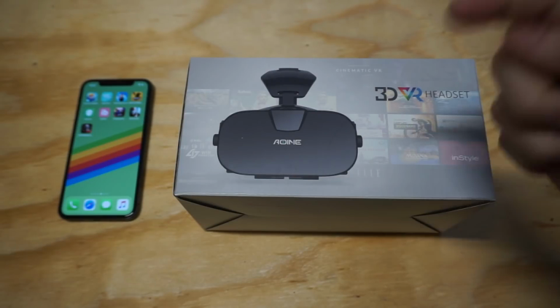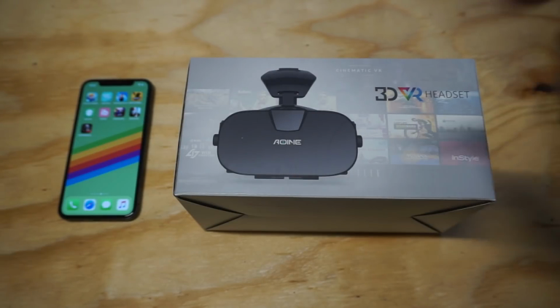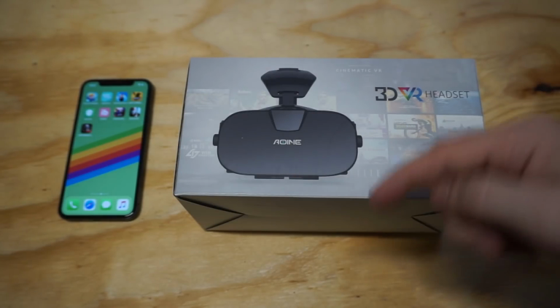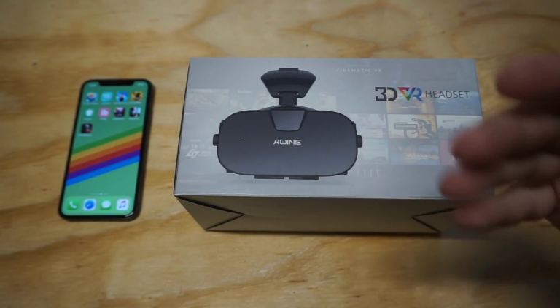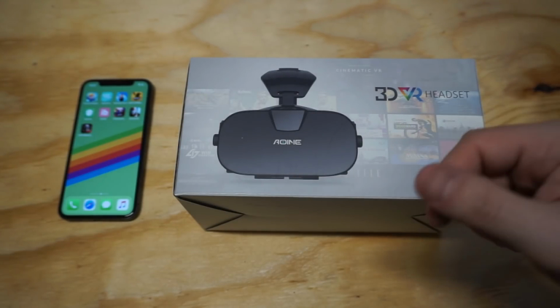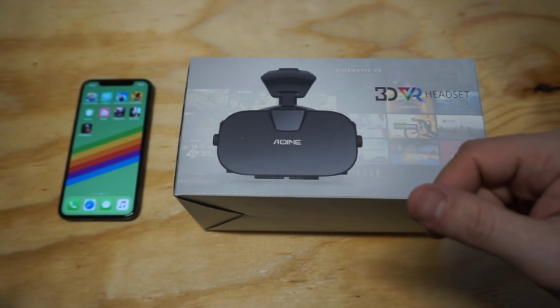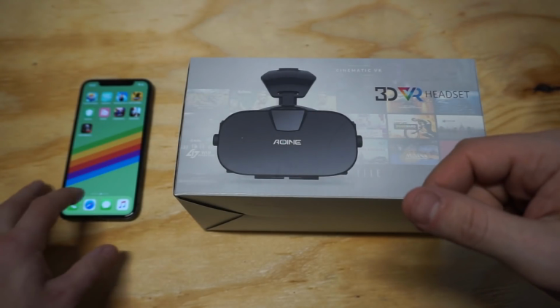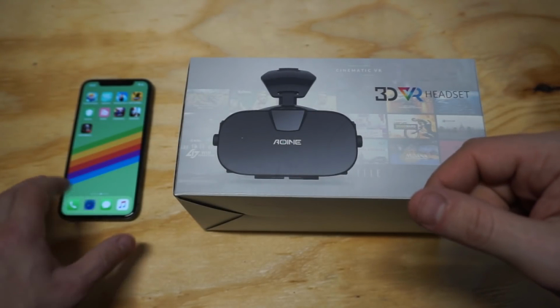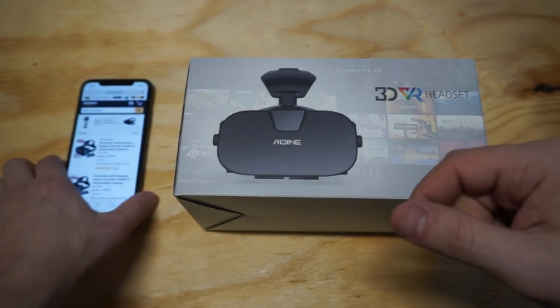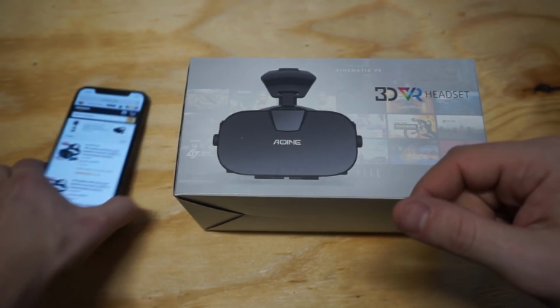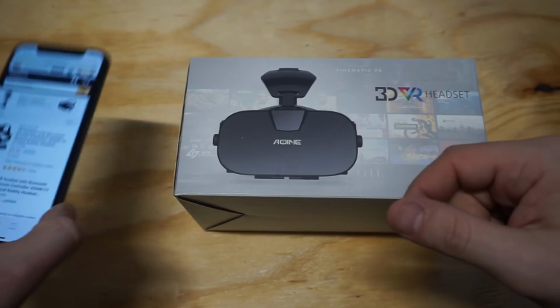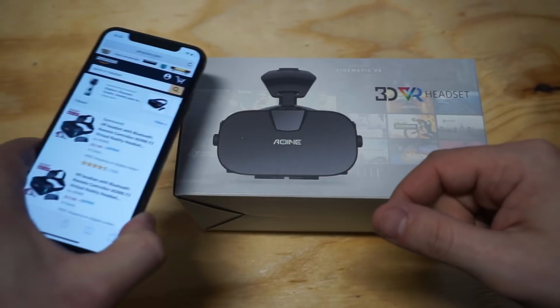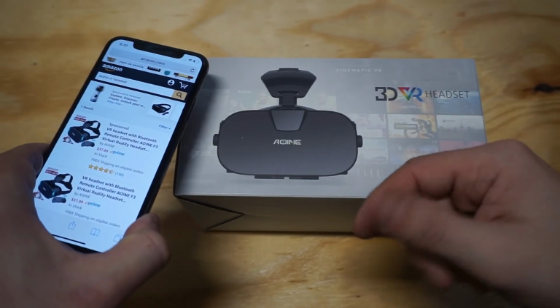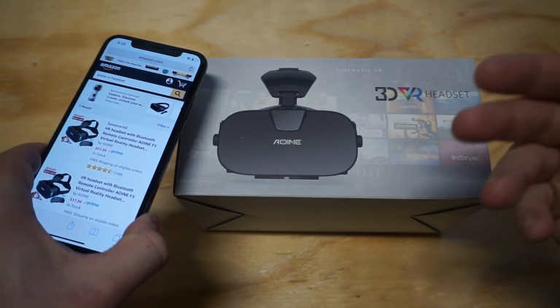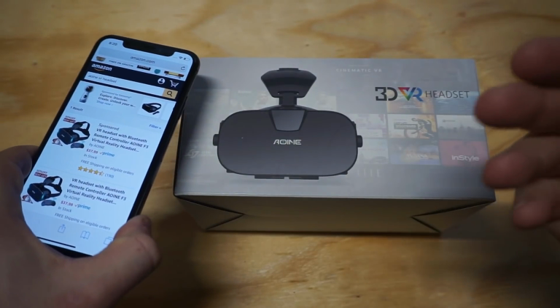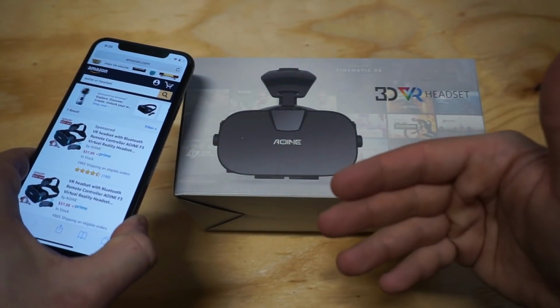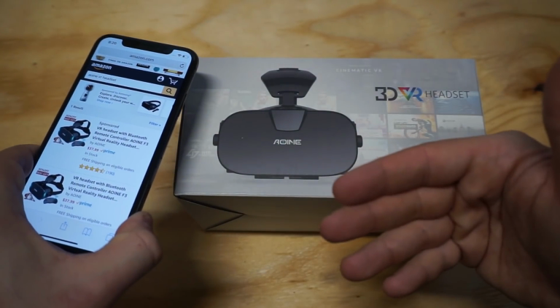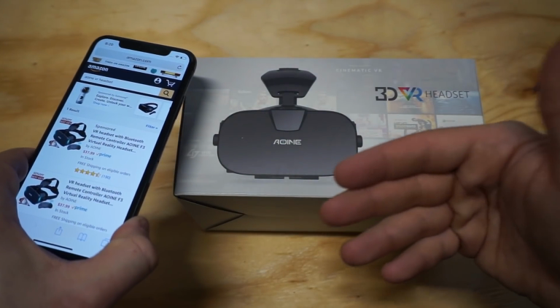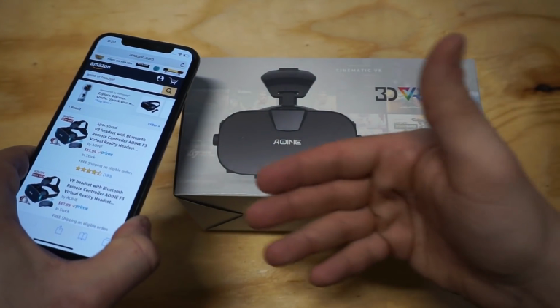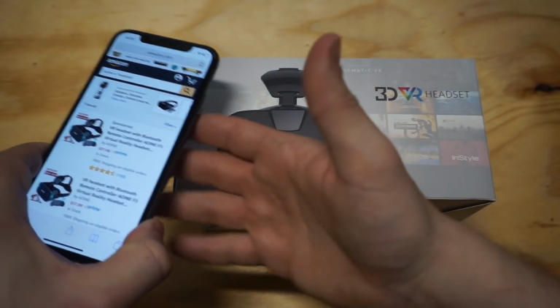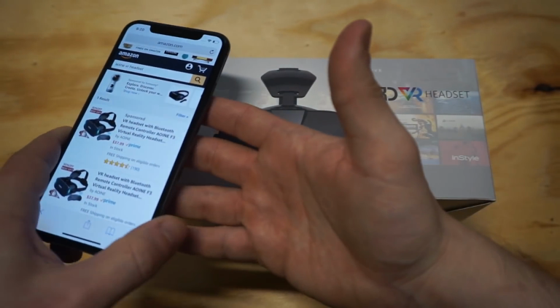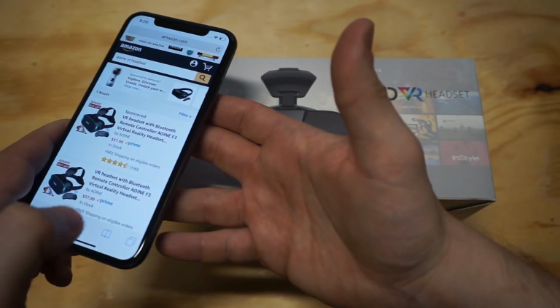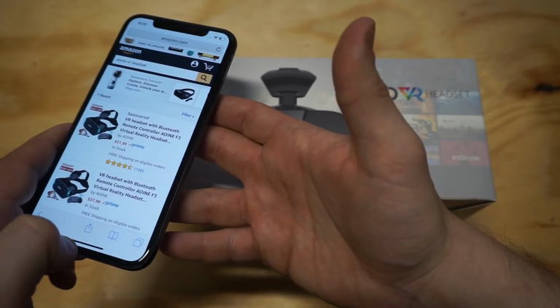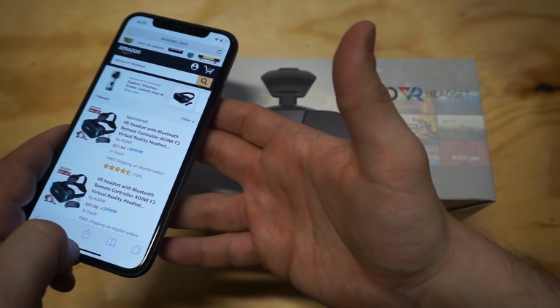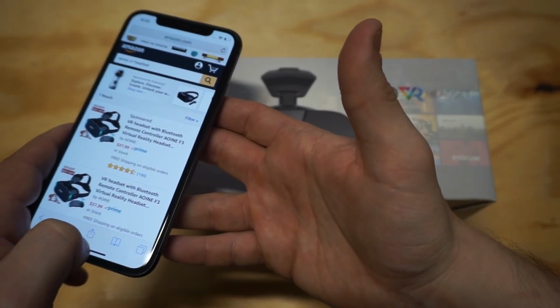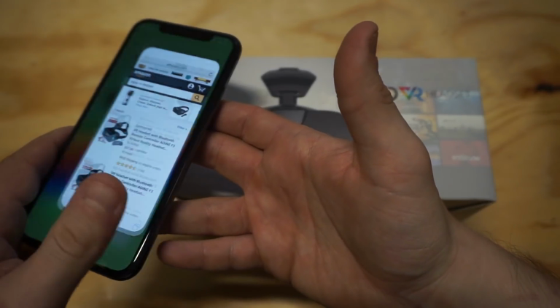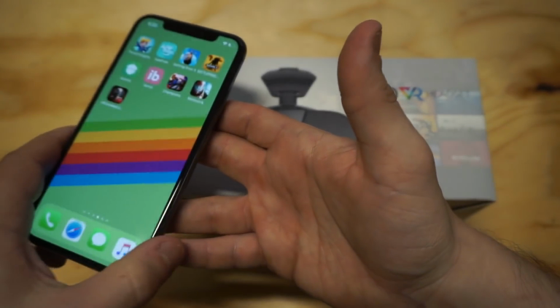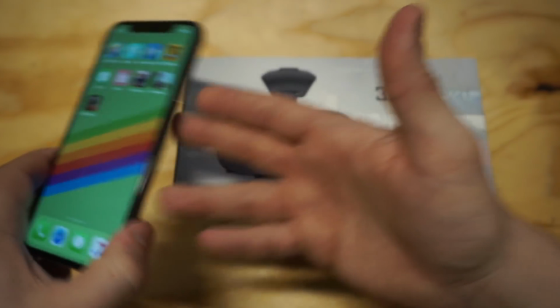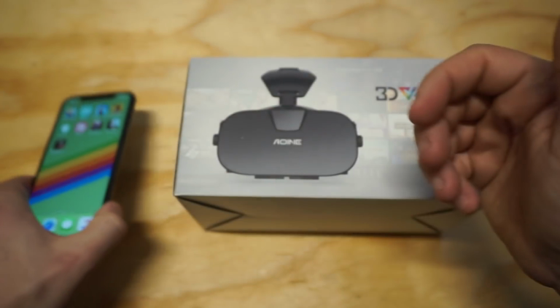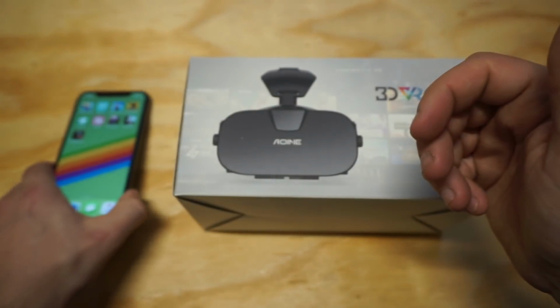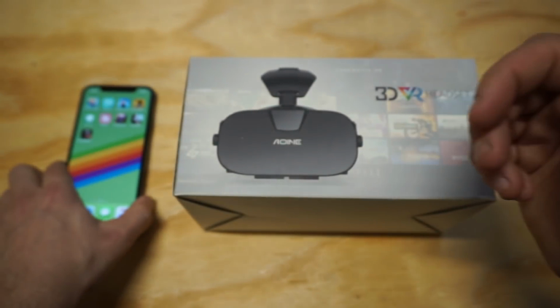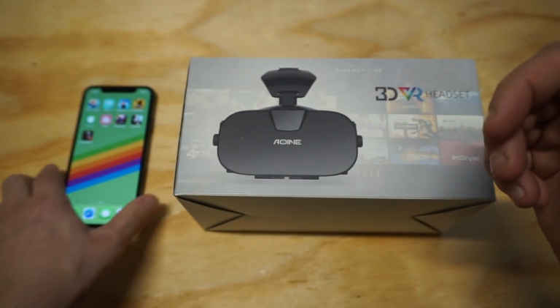I'll have a link in the description for it if you want to check it out on Amazon. I want to pull up the listing, but basically it's got a pretty good price point — it sells around $38 with the controller. It's got 190 reviews on it and it looks like it's kind of becoming a bestseller.